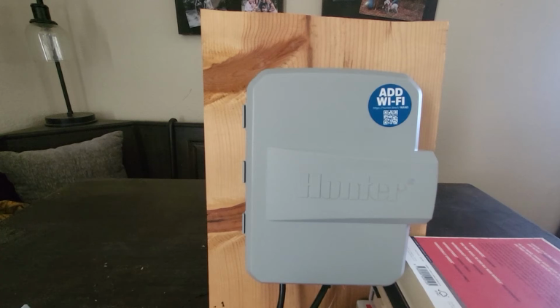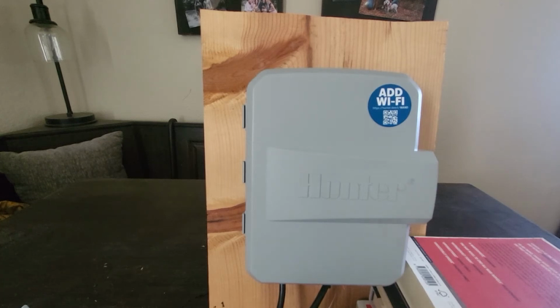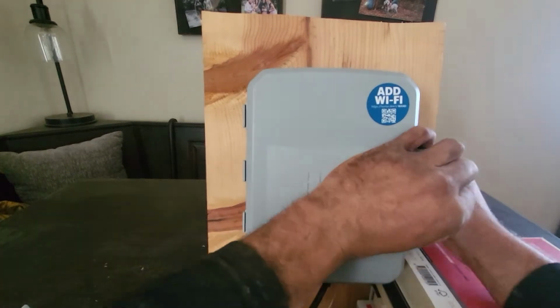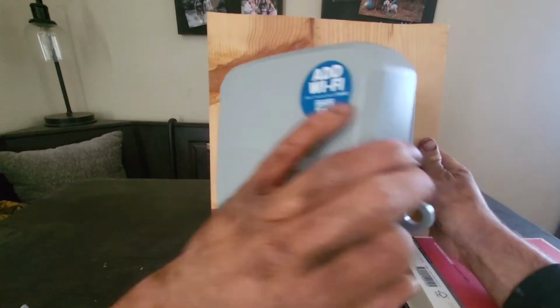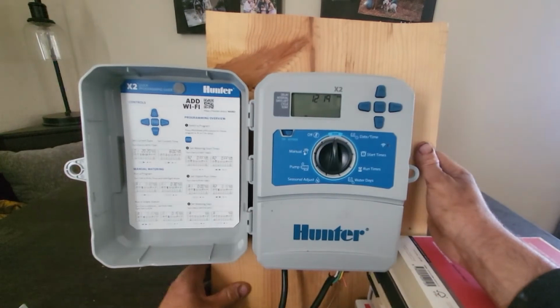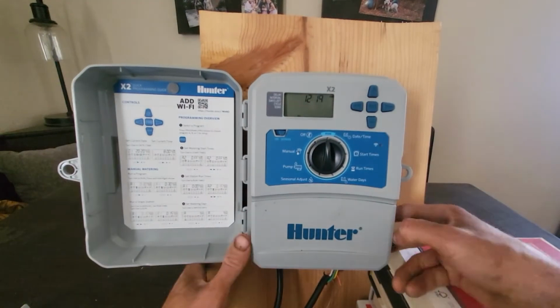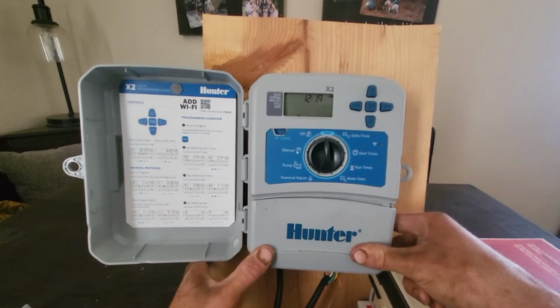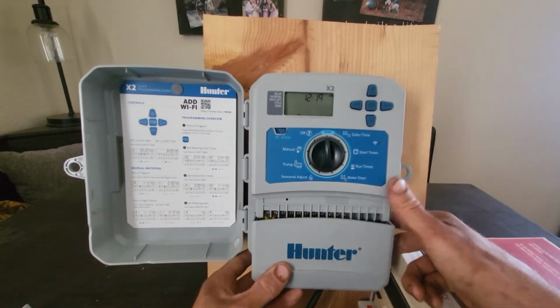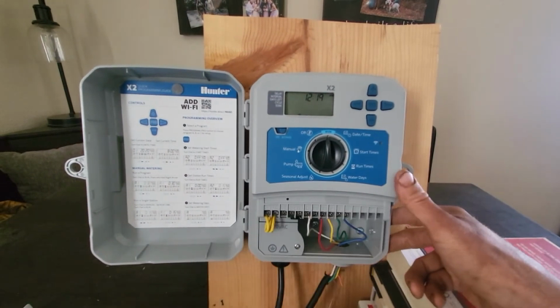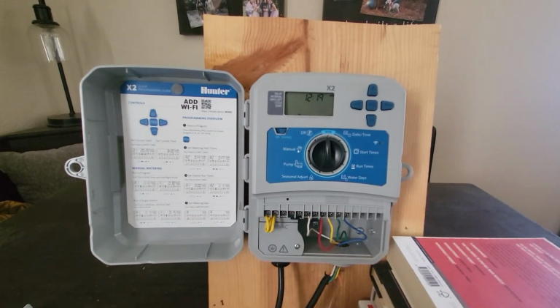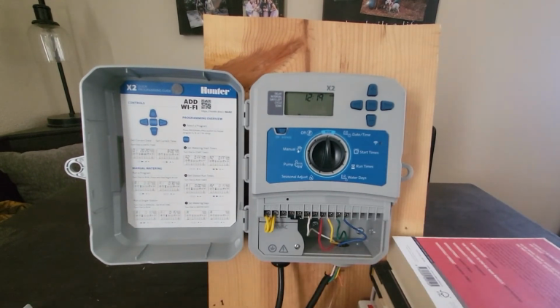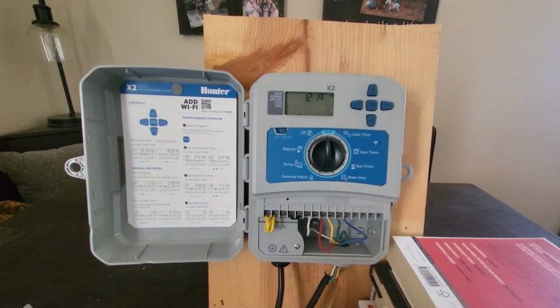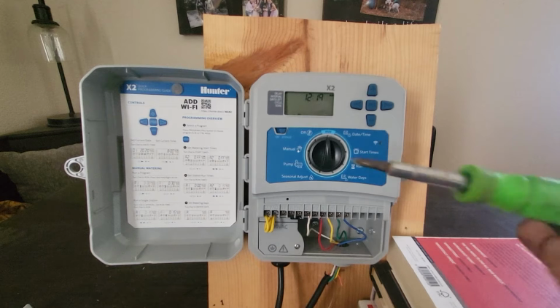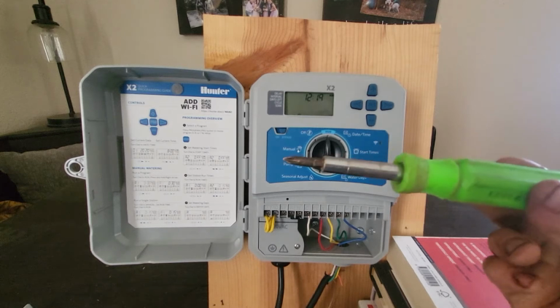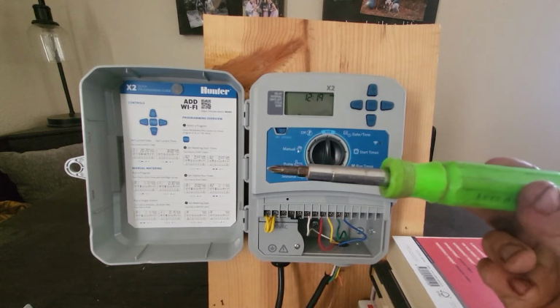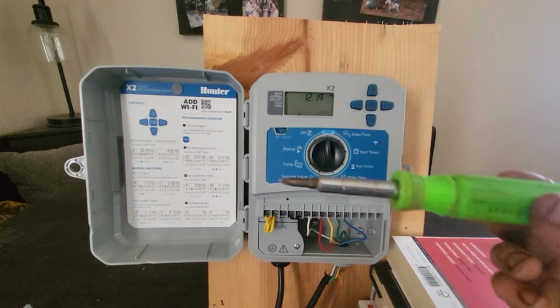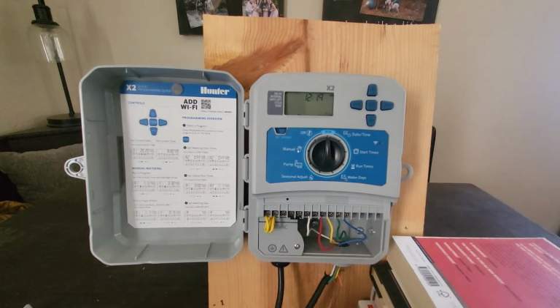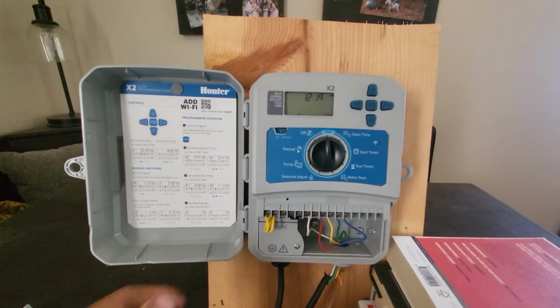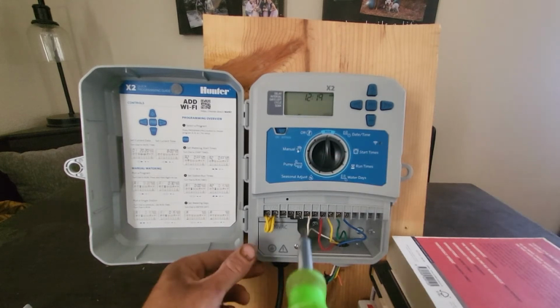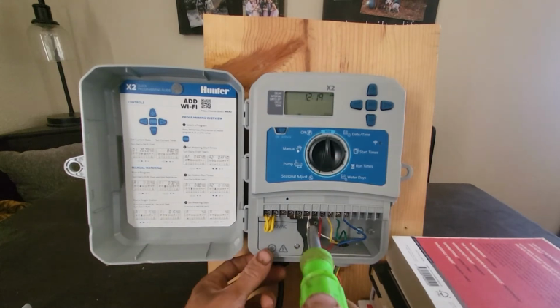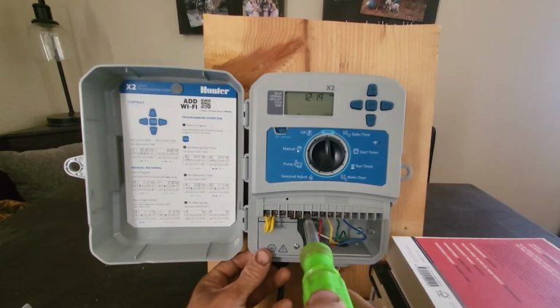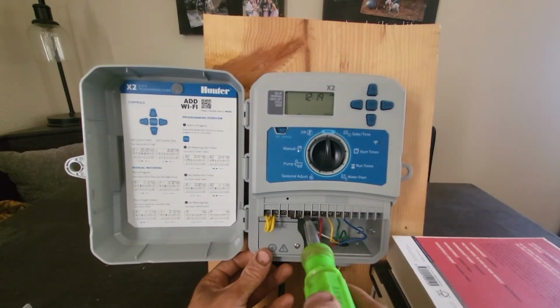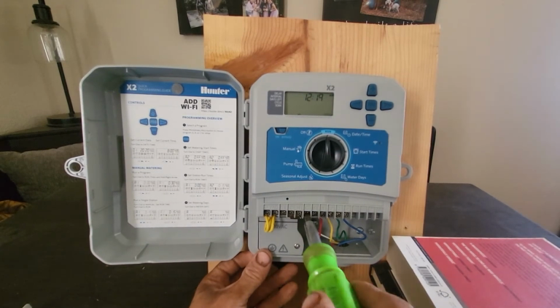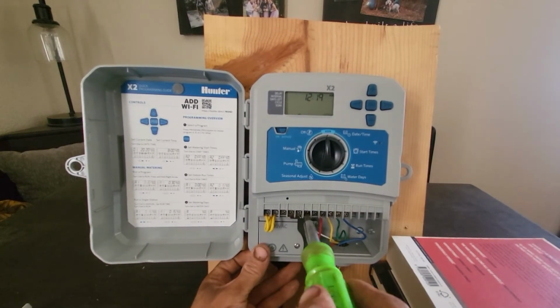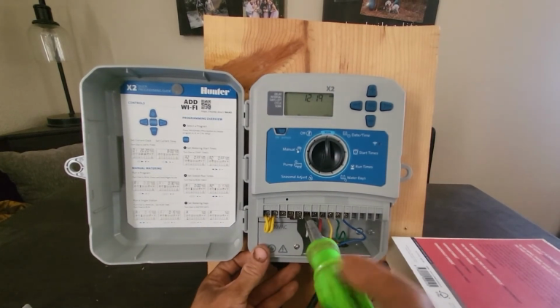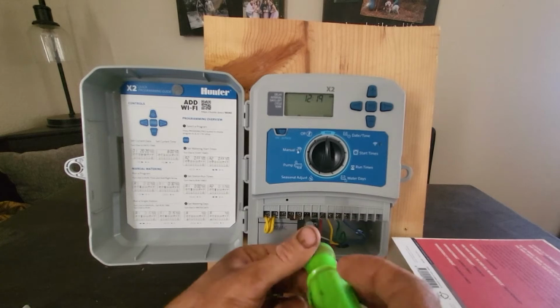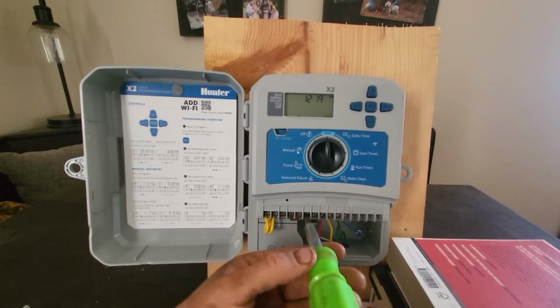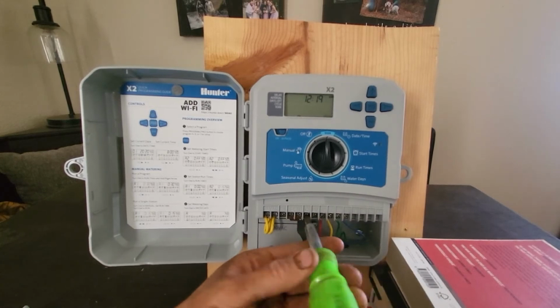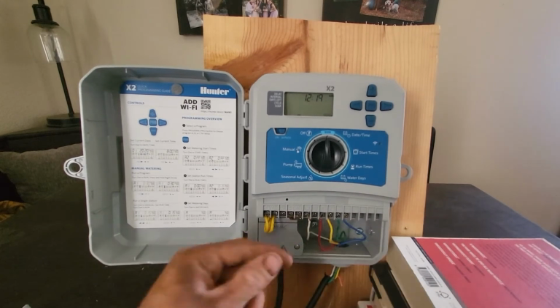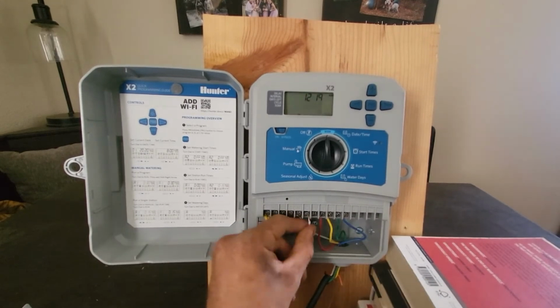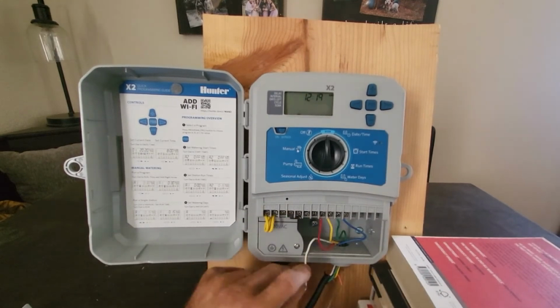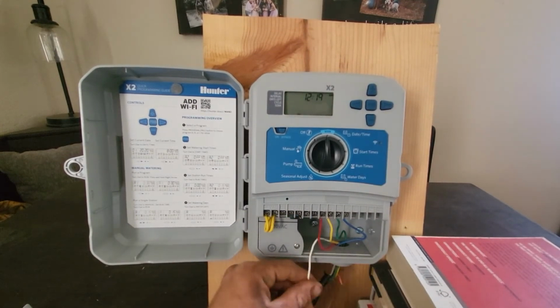Next, open your controller and remove the faceplate to expose all of the wires. Using a screwdriver, disconnect the common wire. We do this so nothing will fire while we are doing our electrical test.